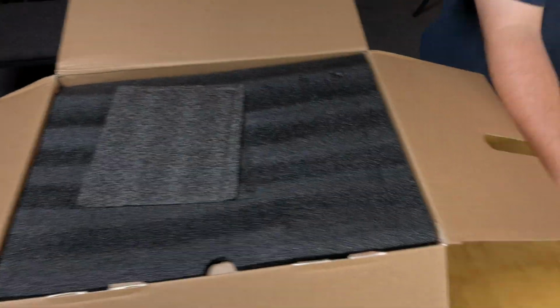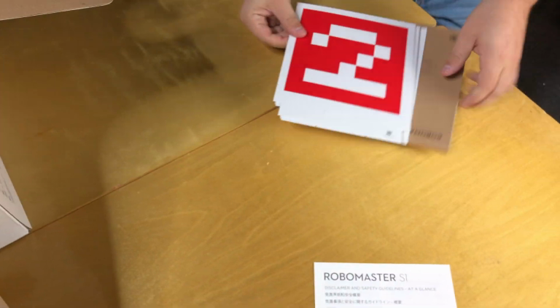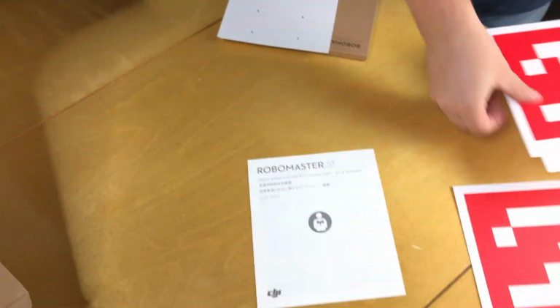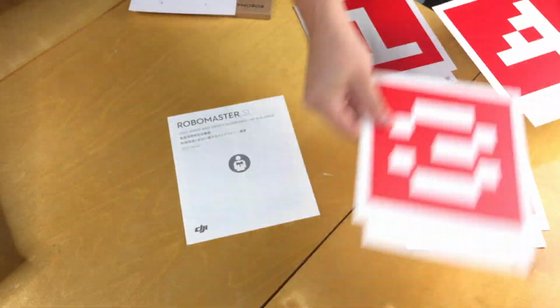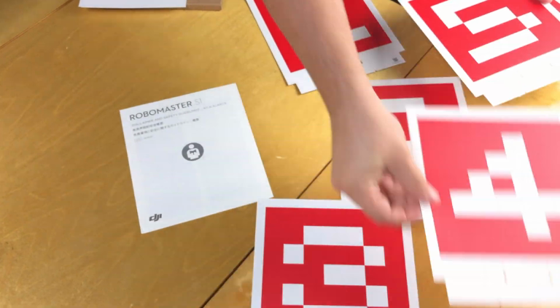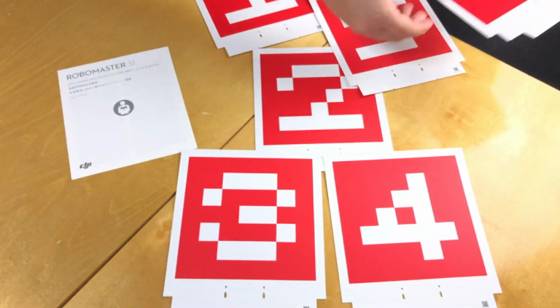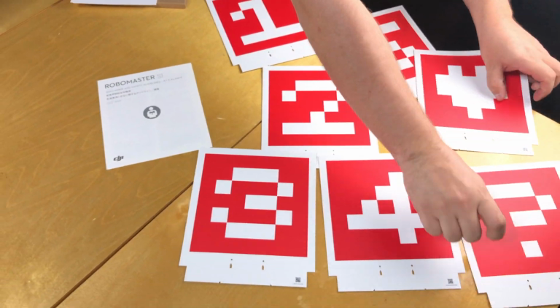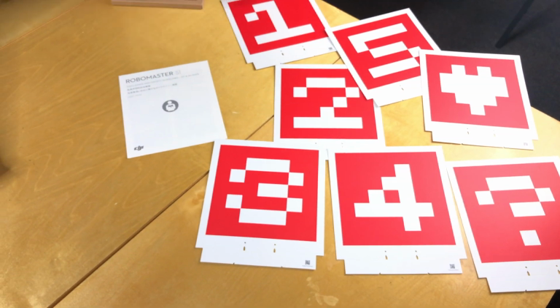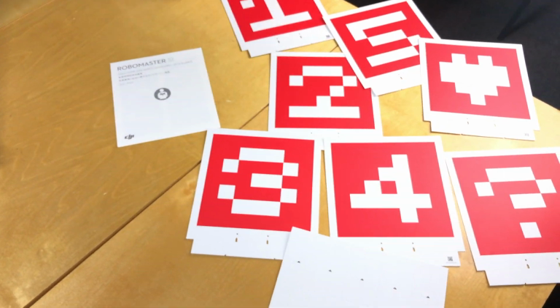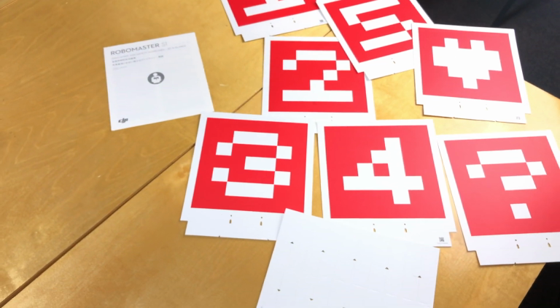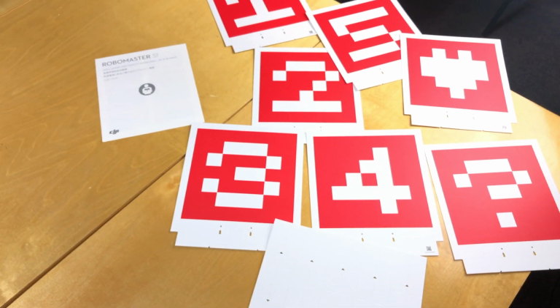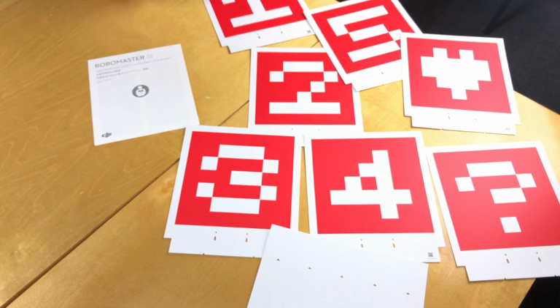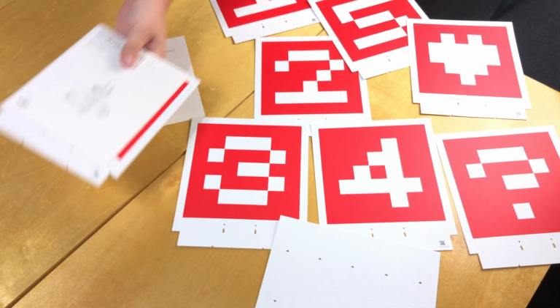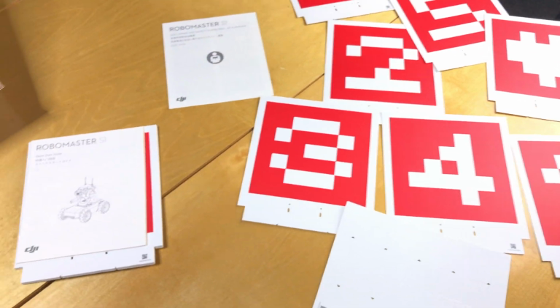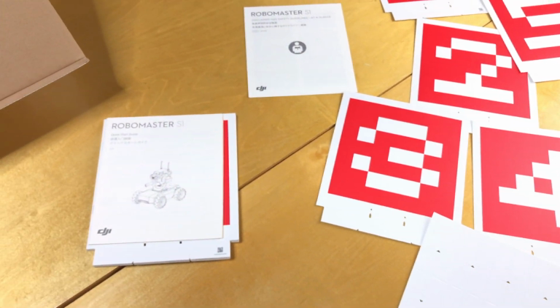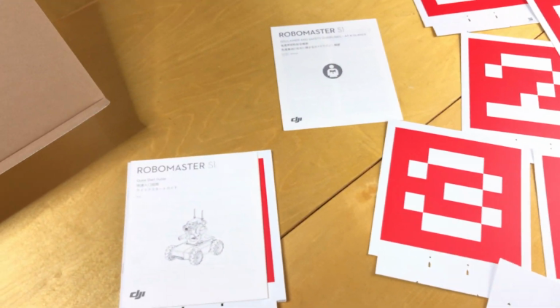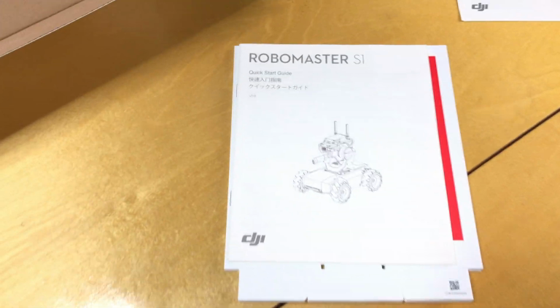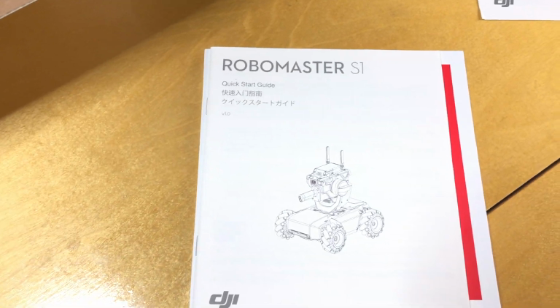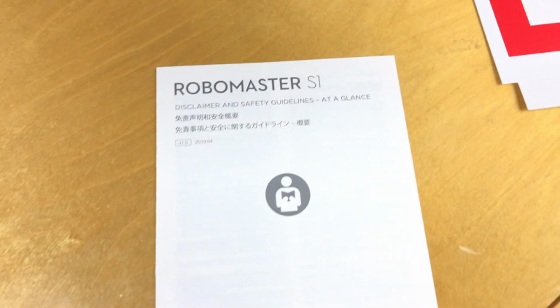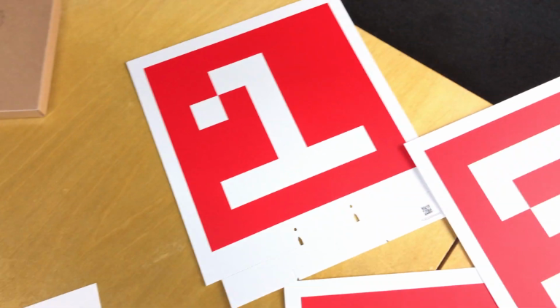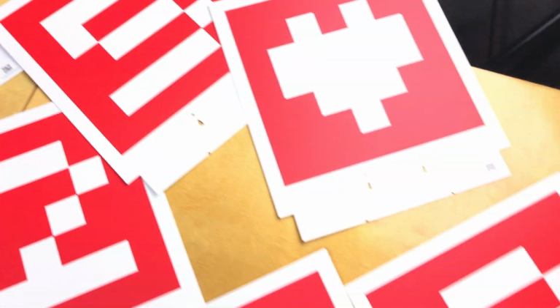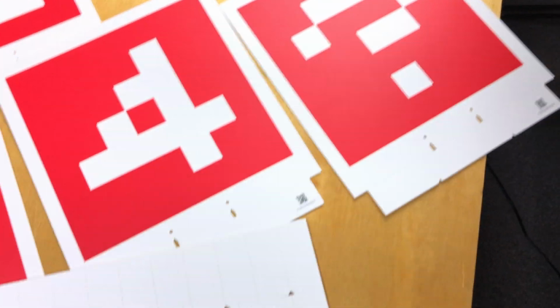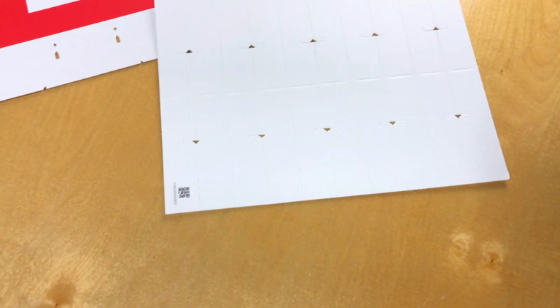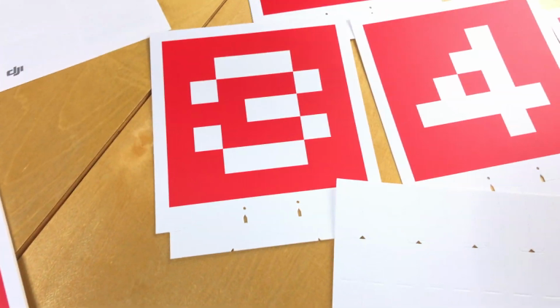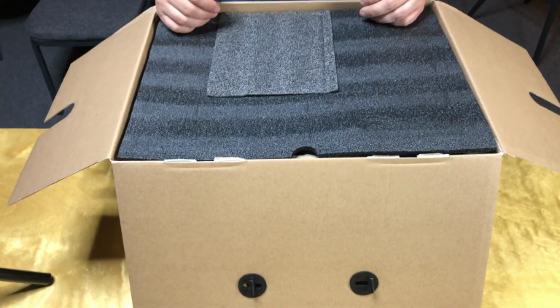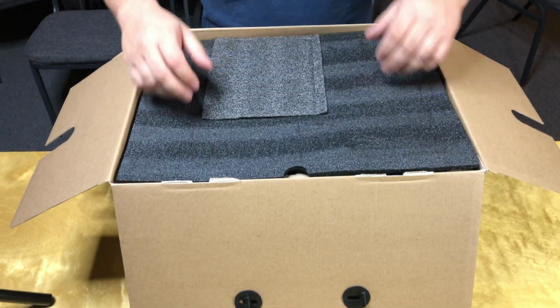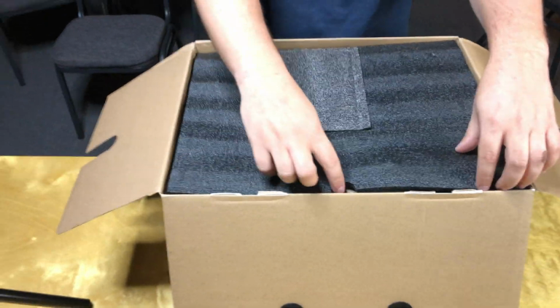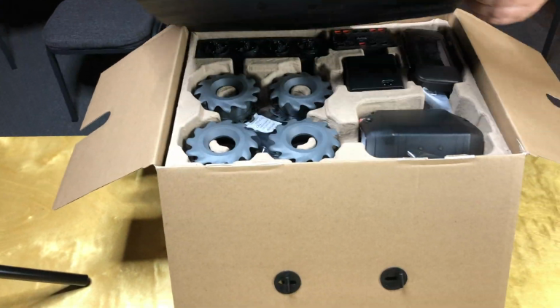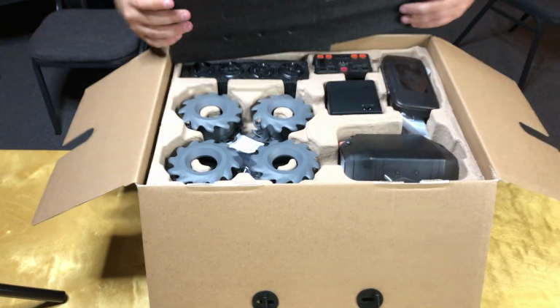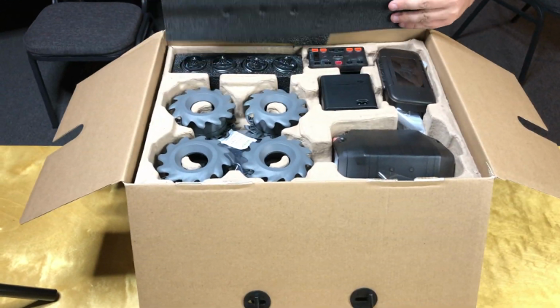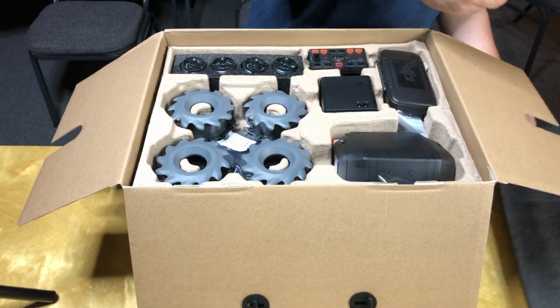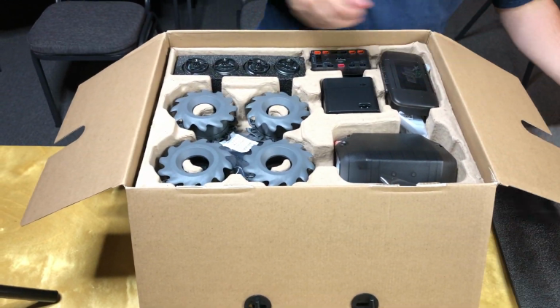Alright, so this is just the stuff that's in the top of the box. You got some paper targets, stuff like that for games with your robot, and then you've got your robot assembly instructions. We're getting our unboxing started.